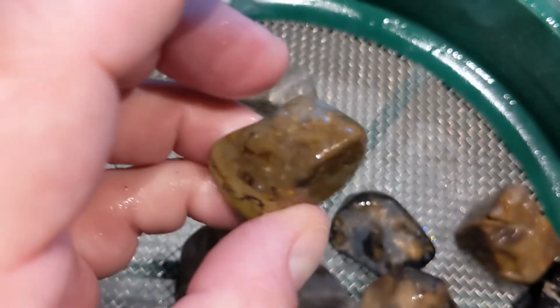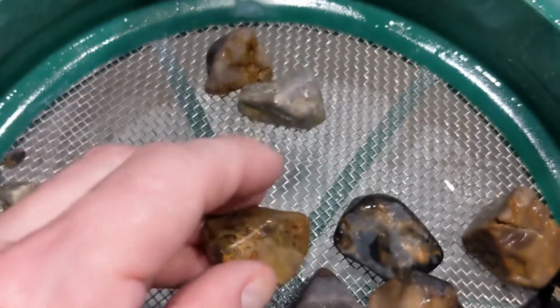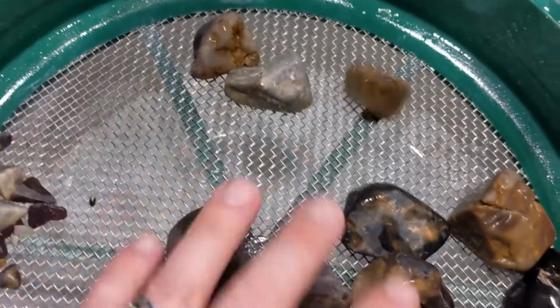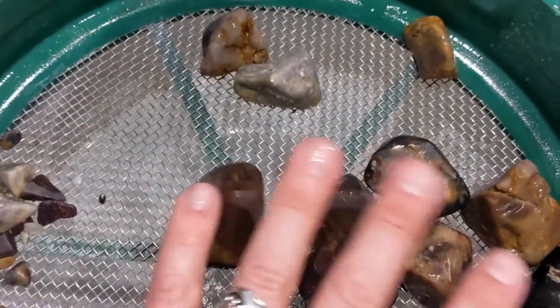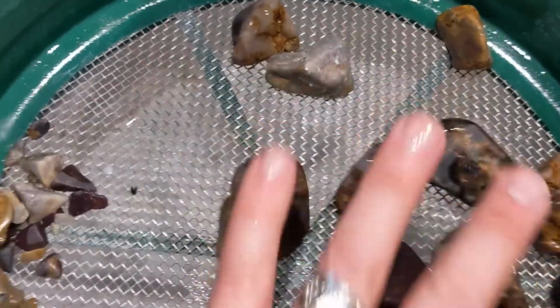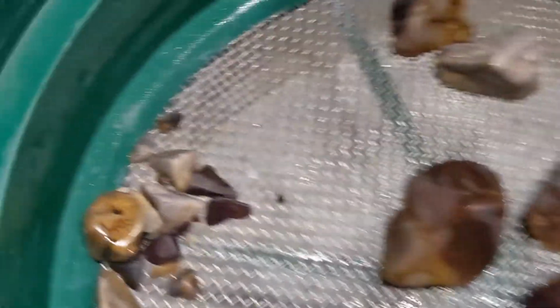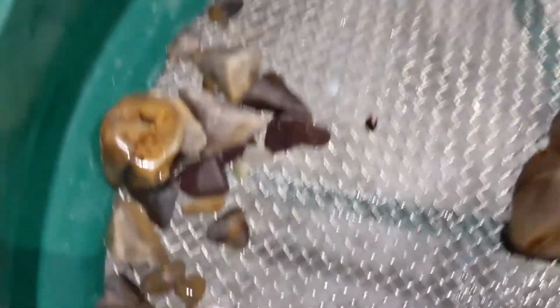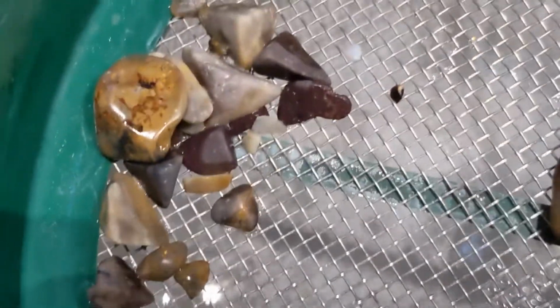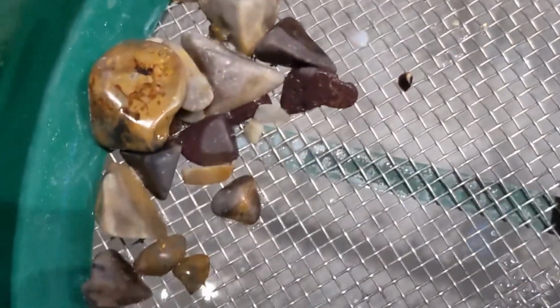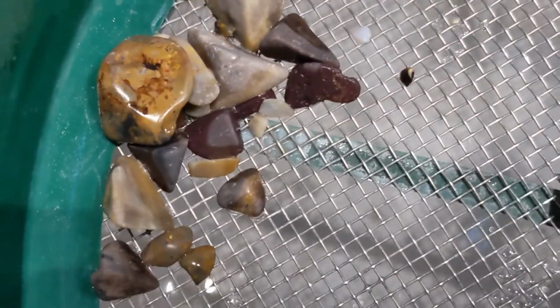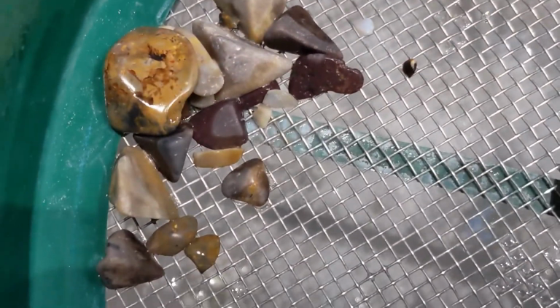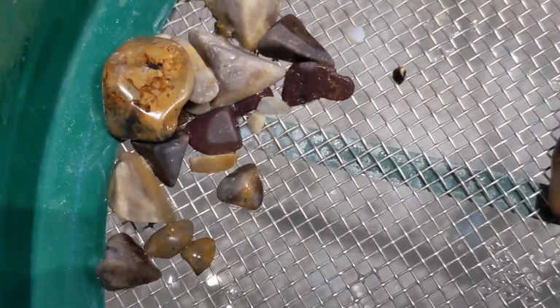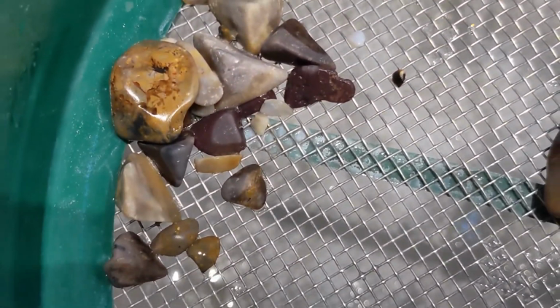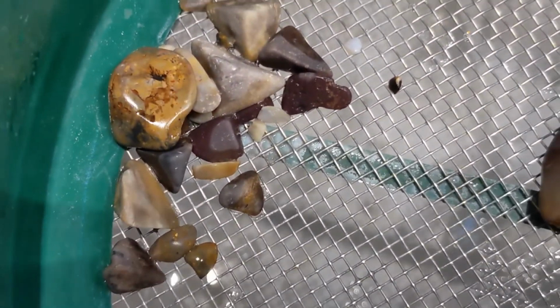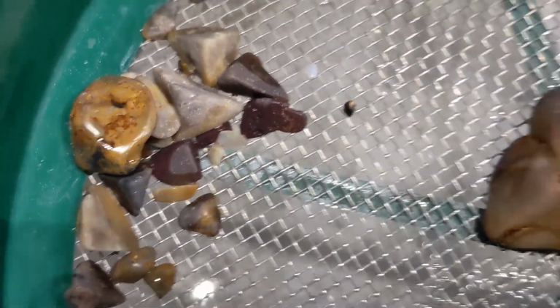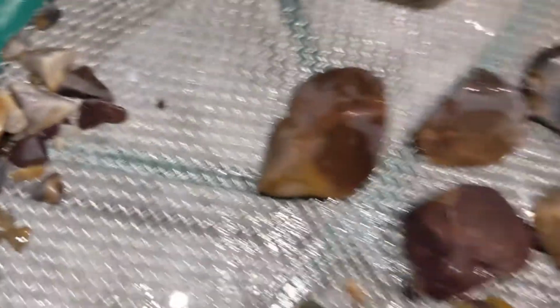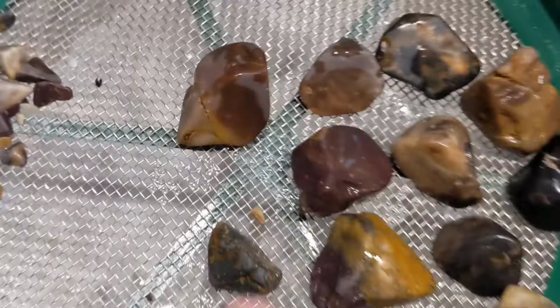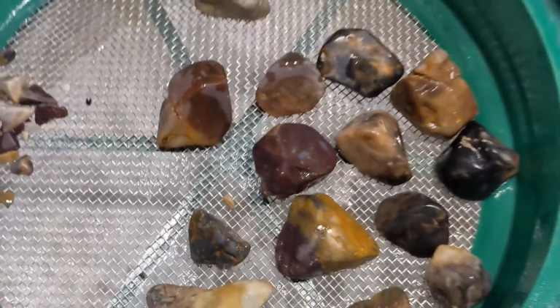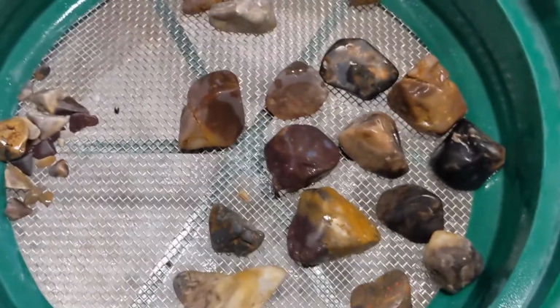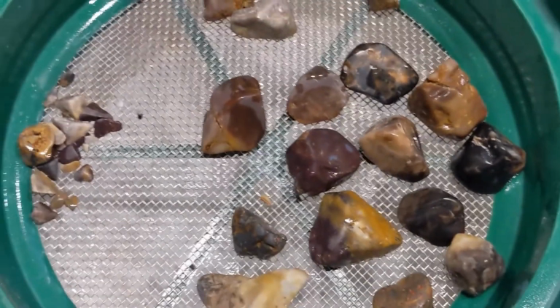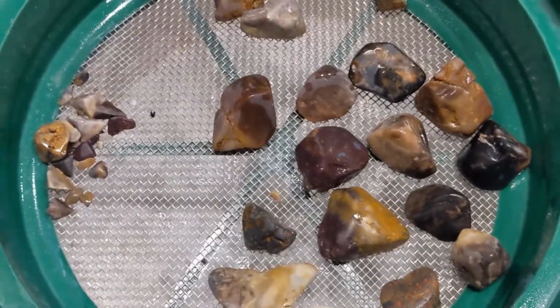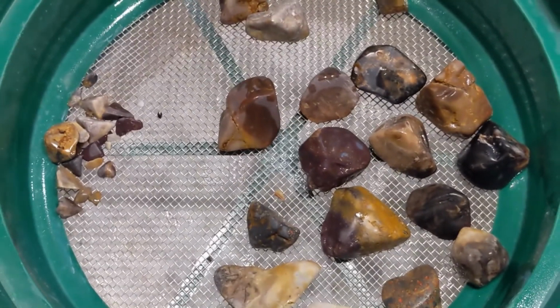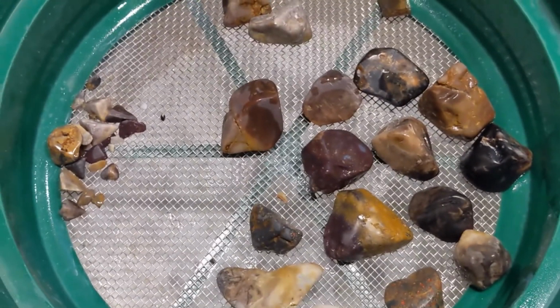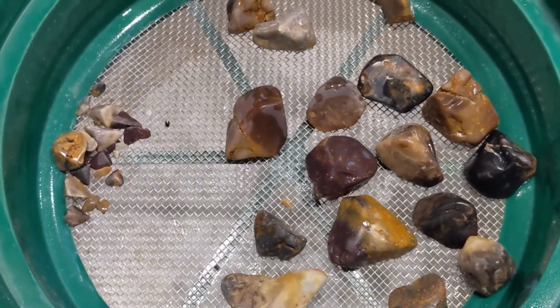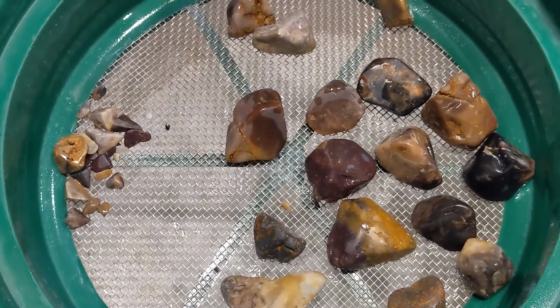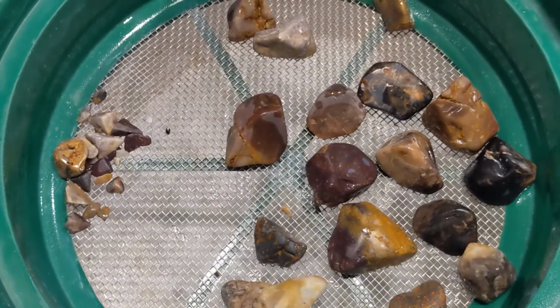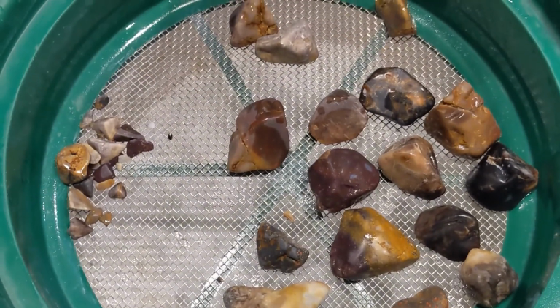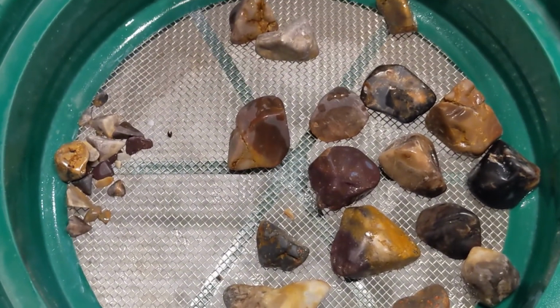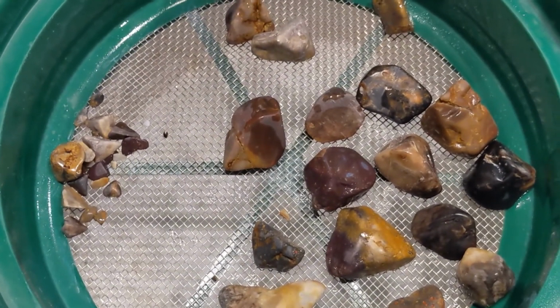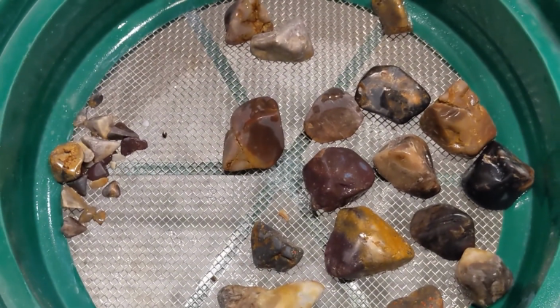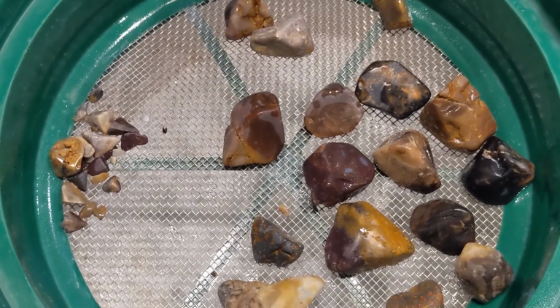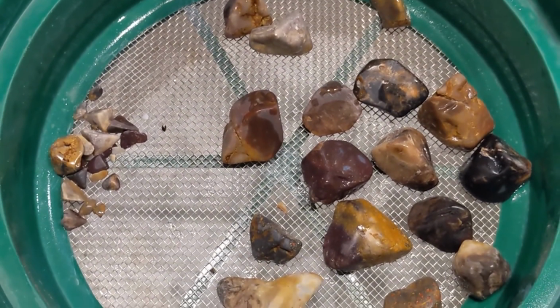Keeping all these little bits in there just to help work the grit around. But all this is going back into stage one for a long time. See you in two weeks.